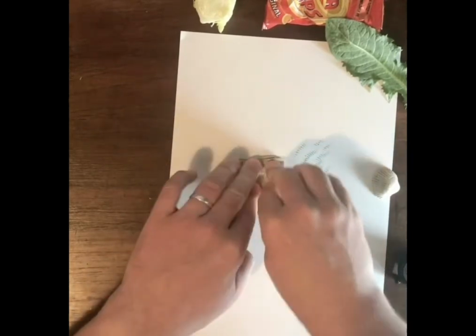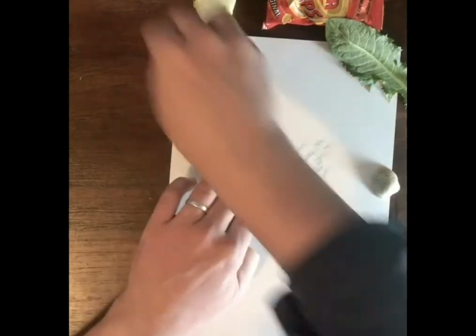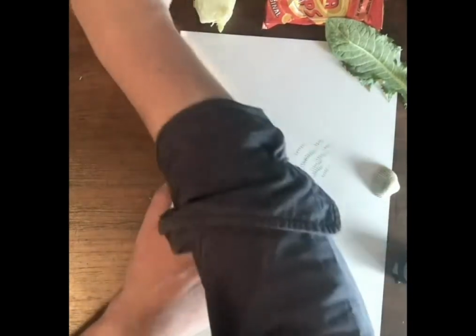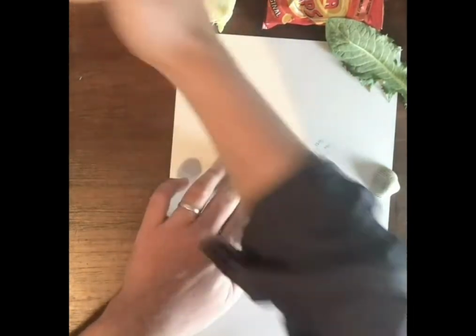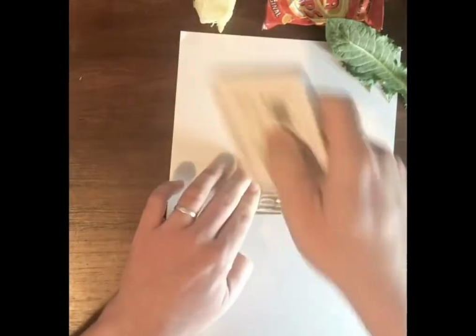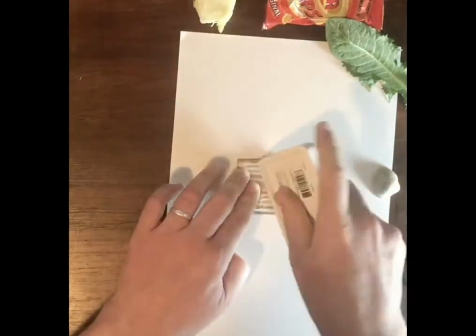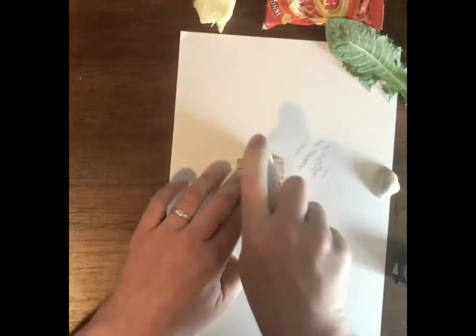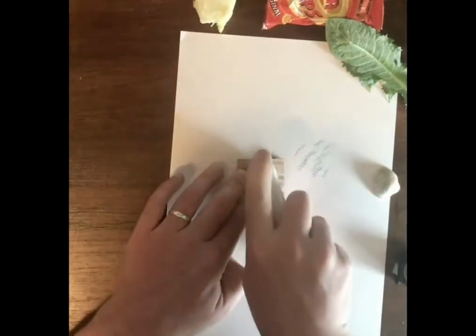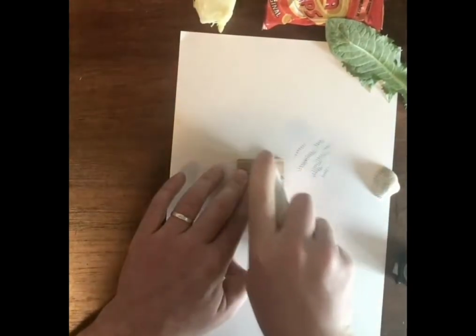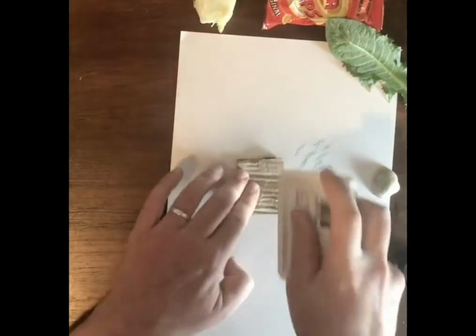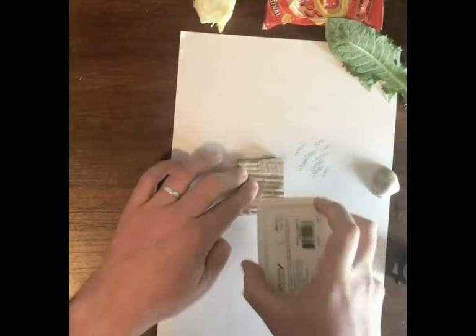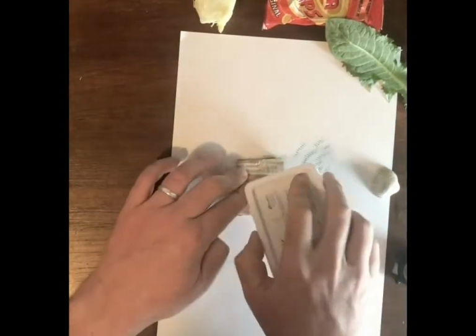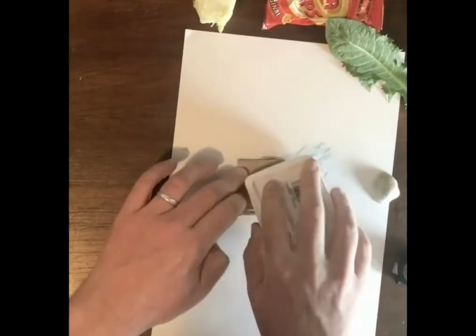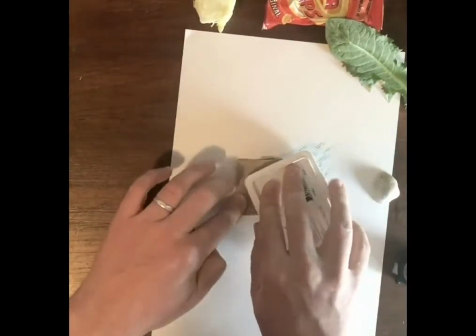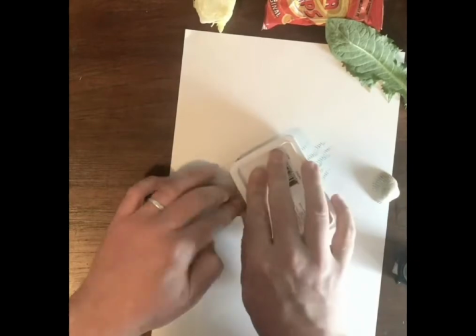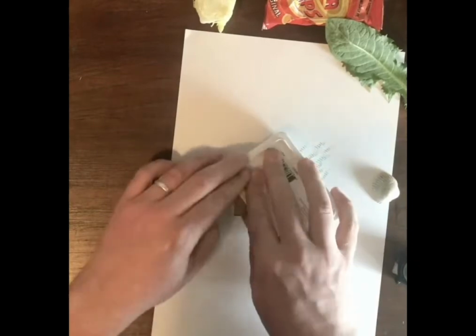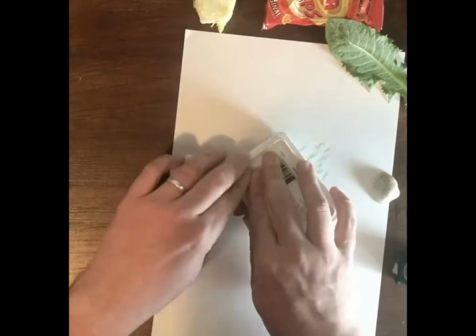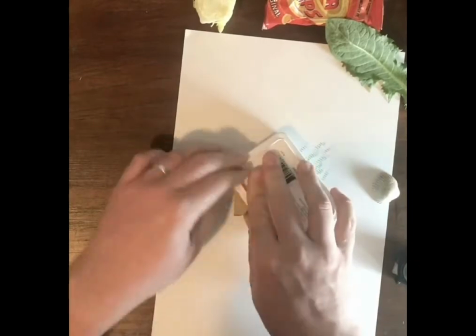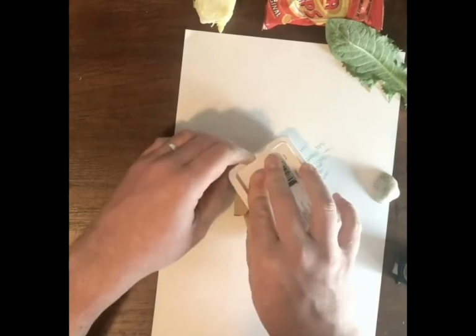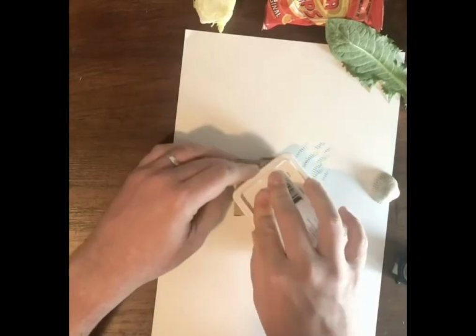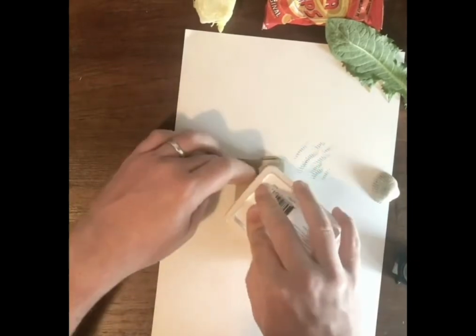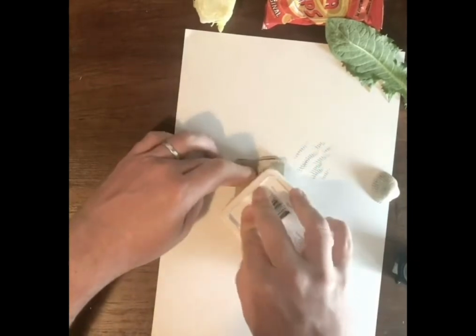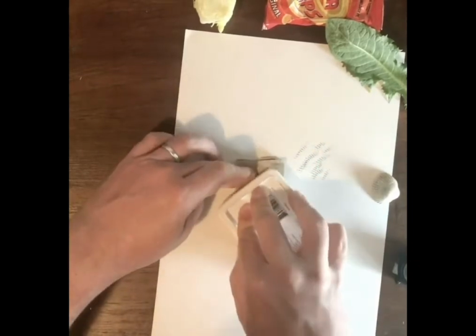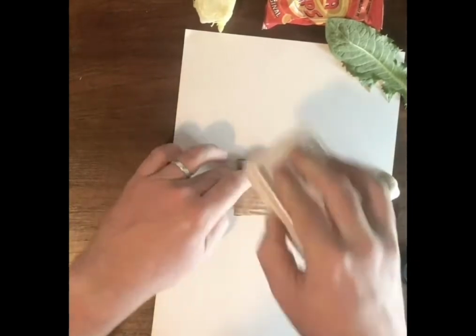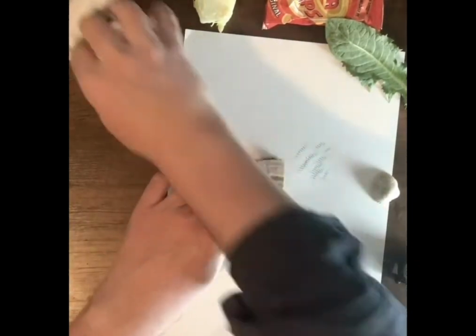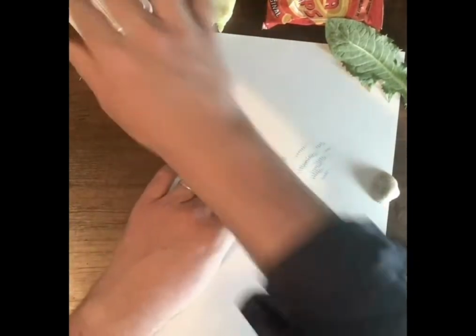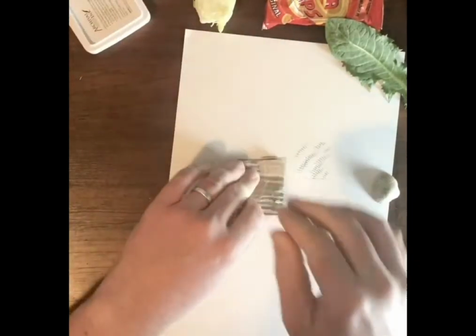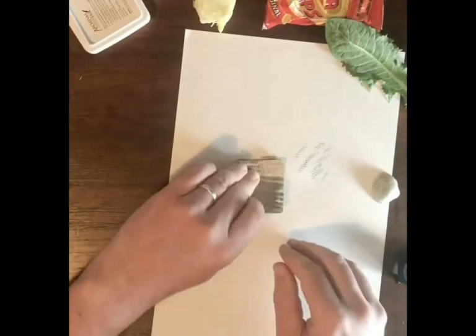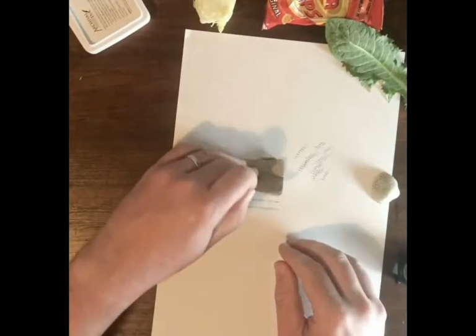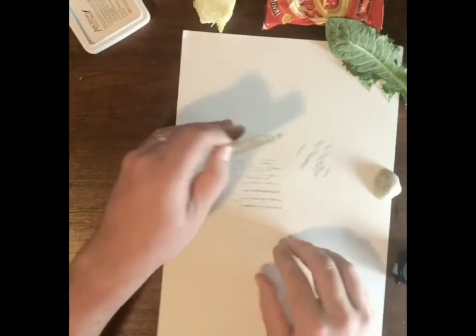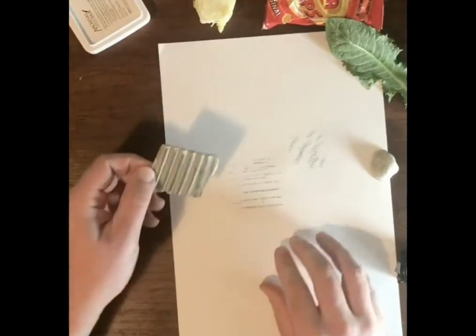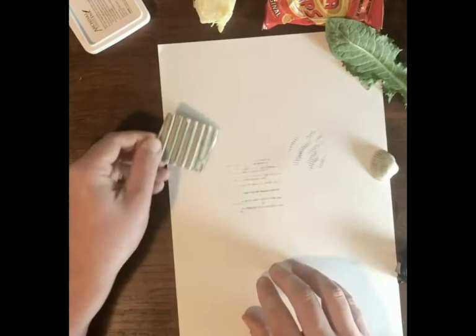If you want to as well, you can use one of your ink pads to kind of press down.